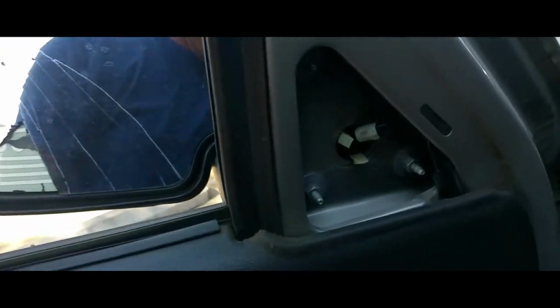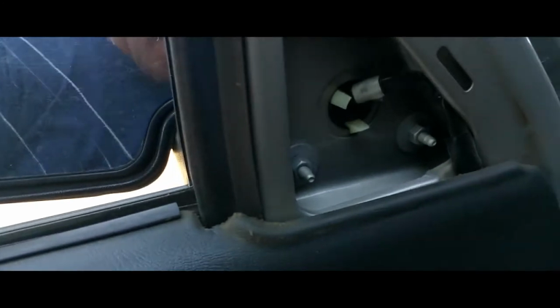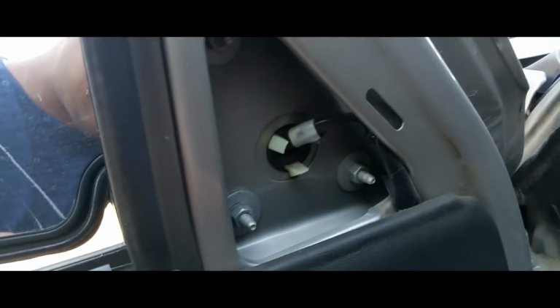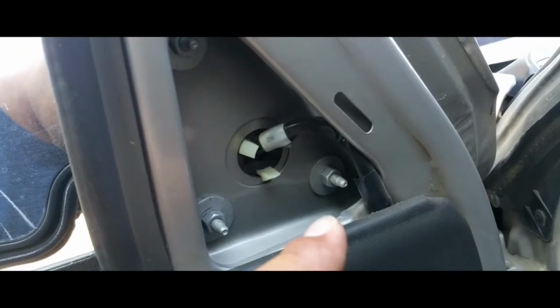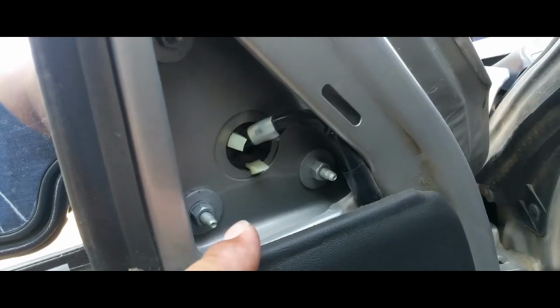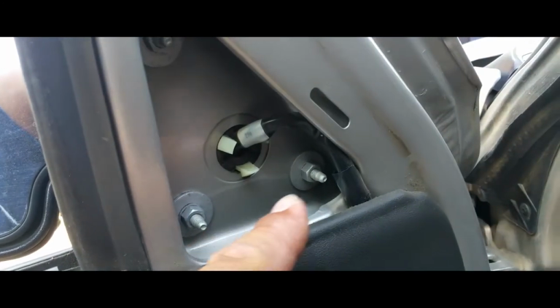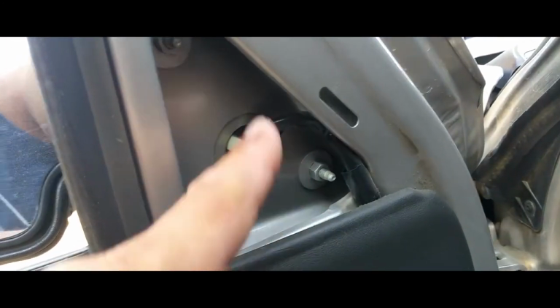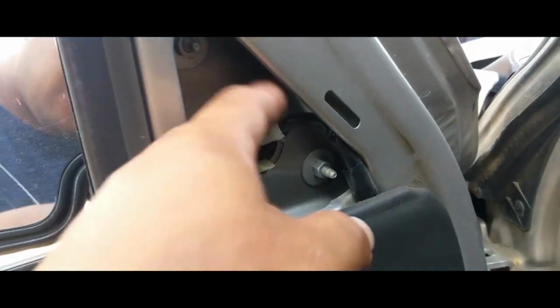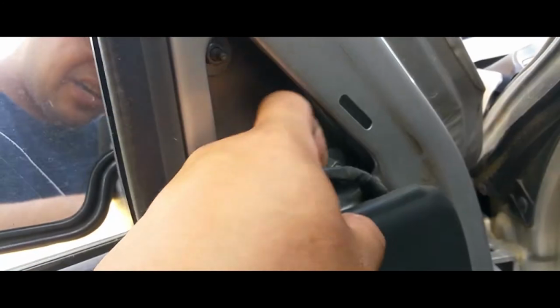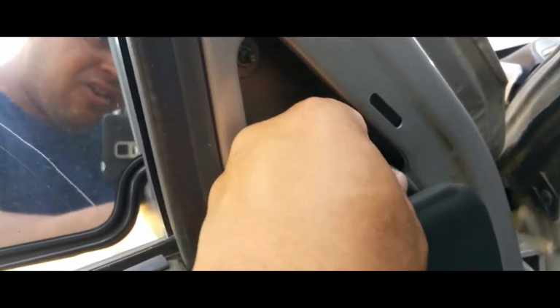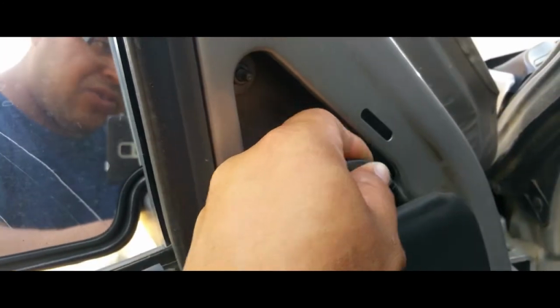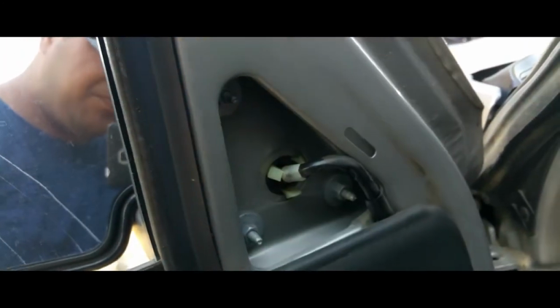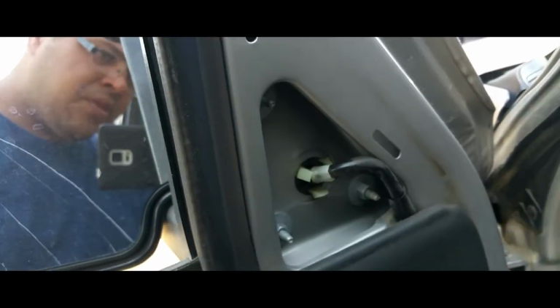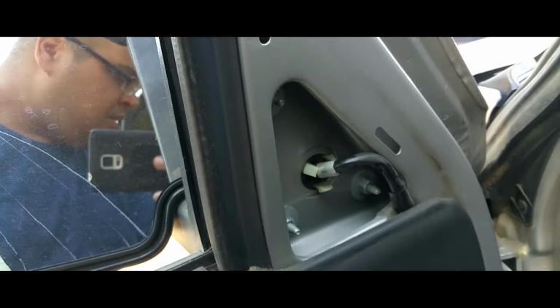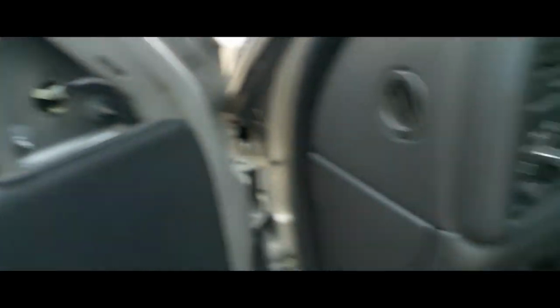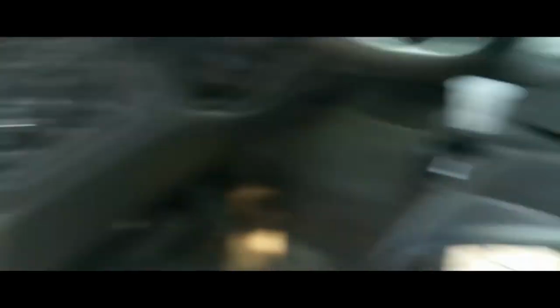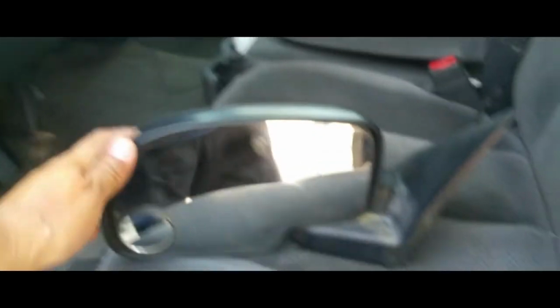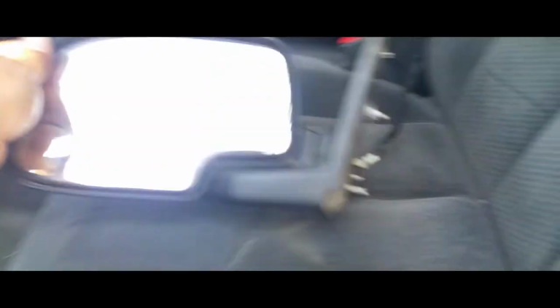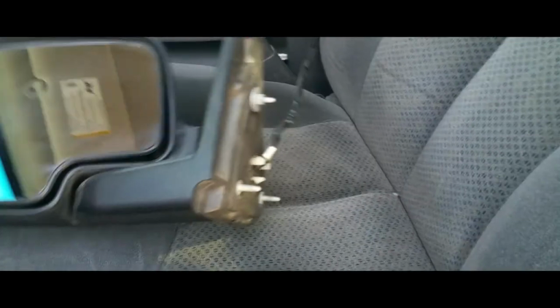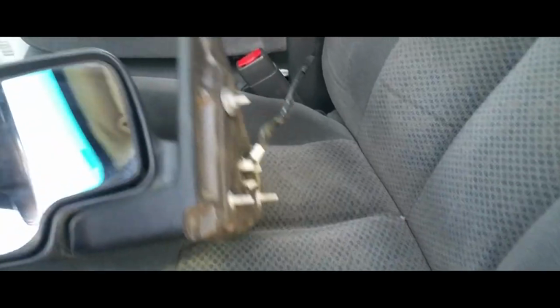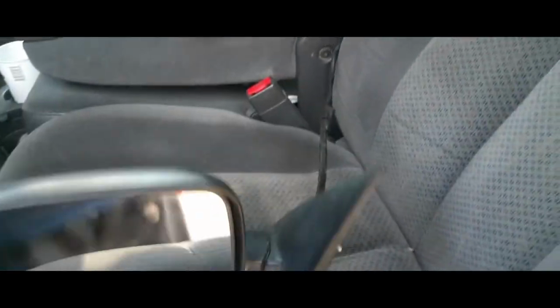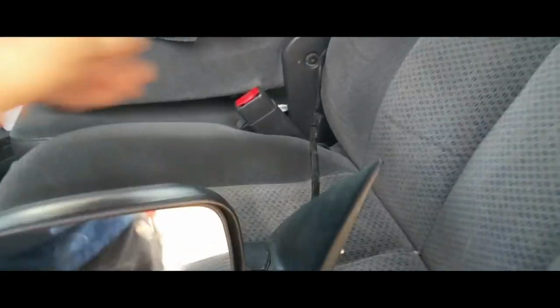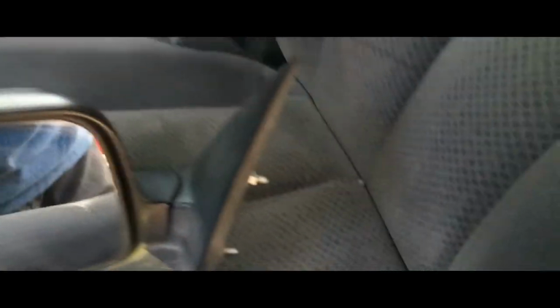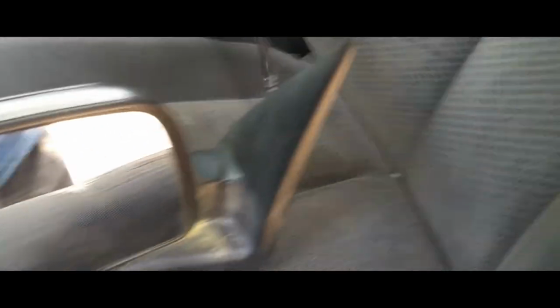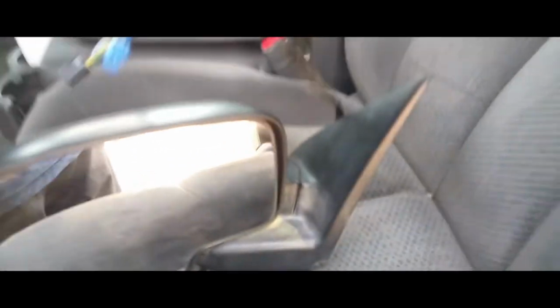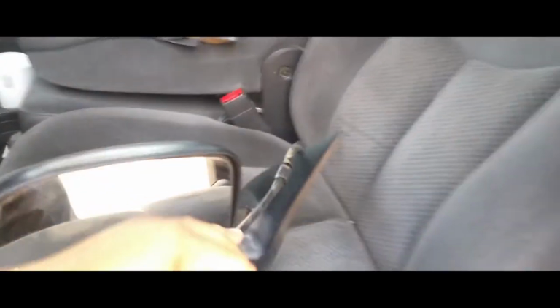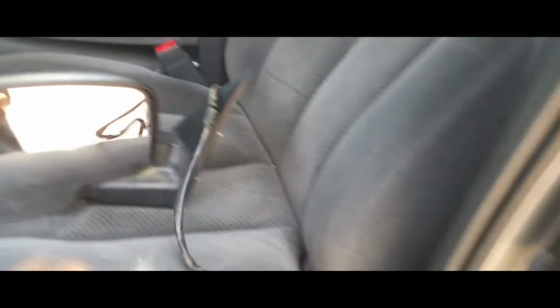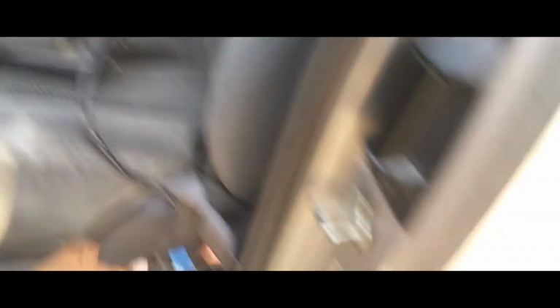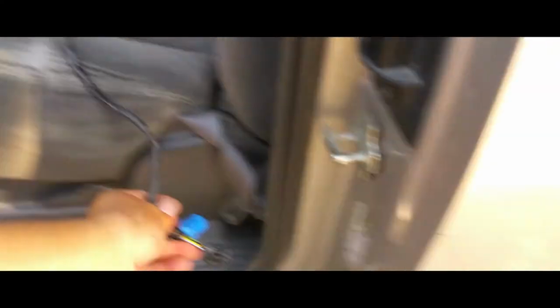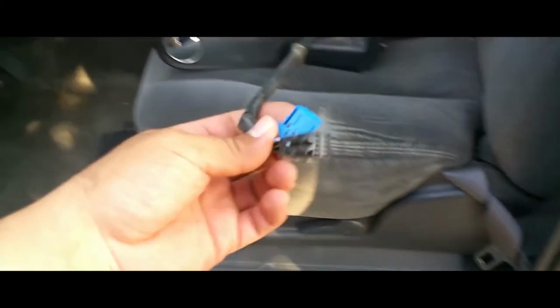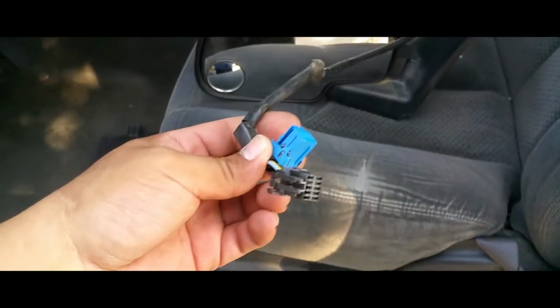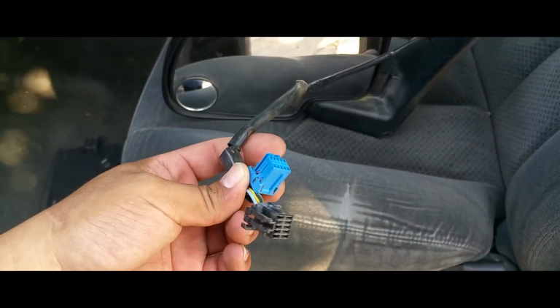Now we have access to our three screws and our electrical connector. Here are our three screws. The electrical is way down there.